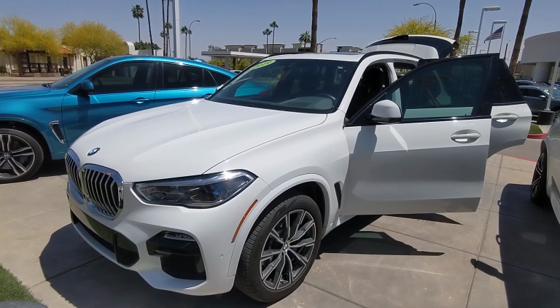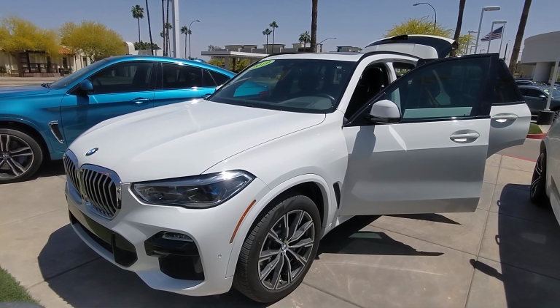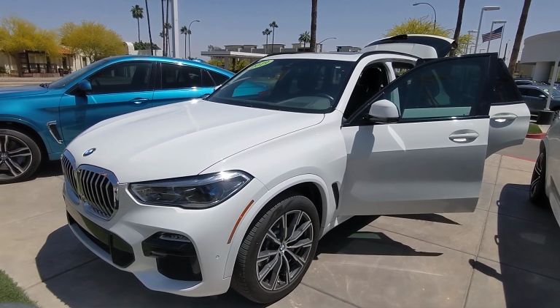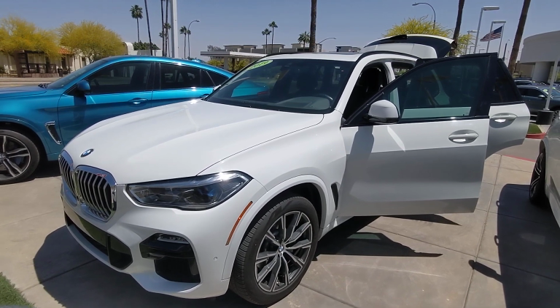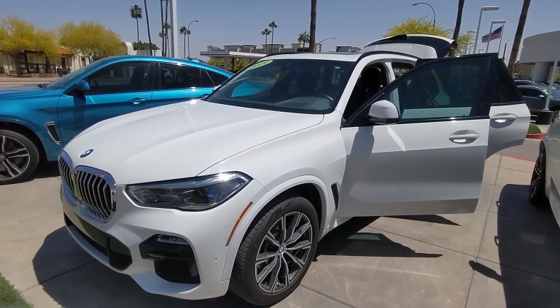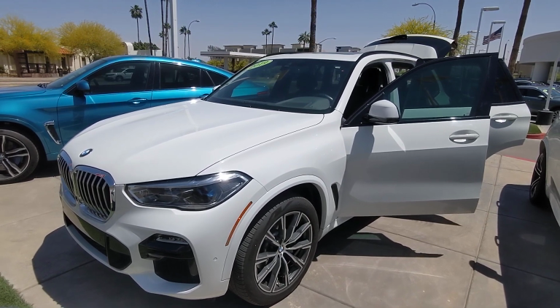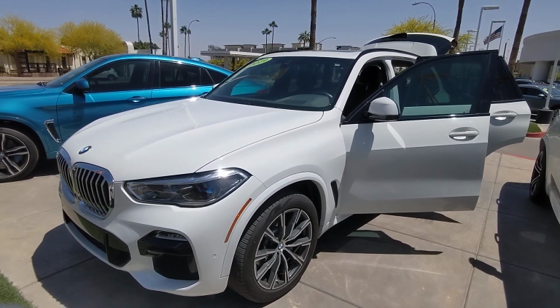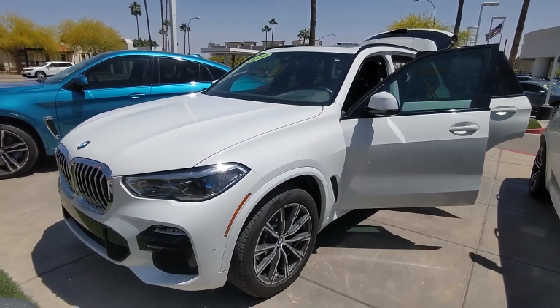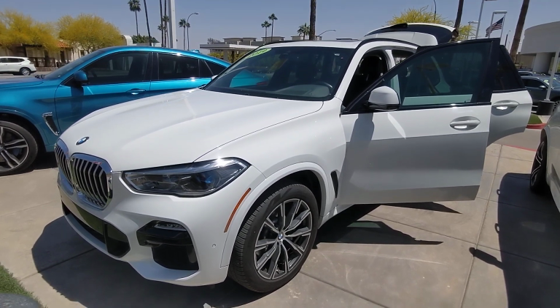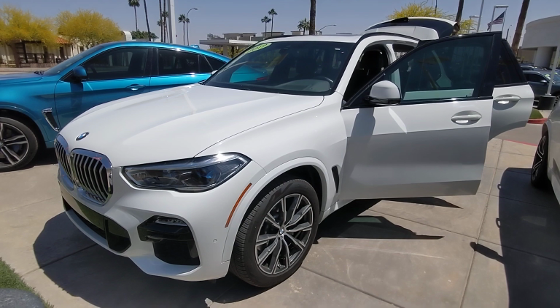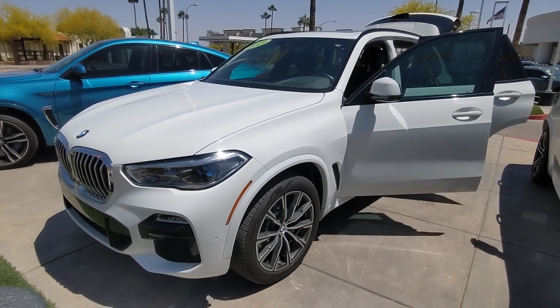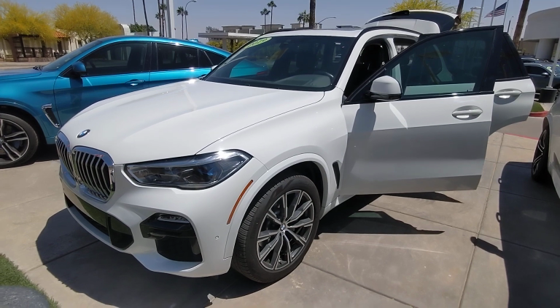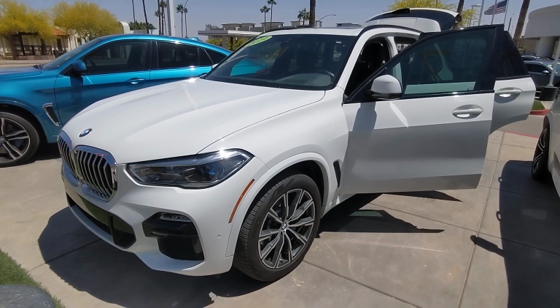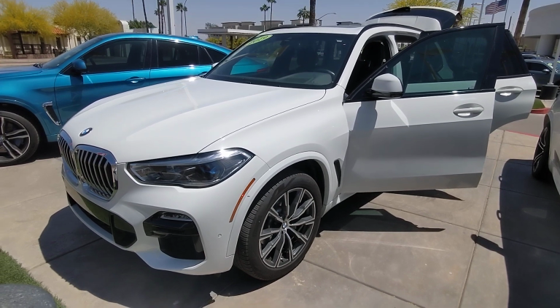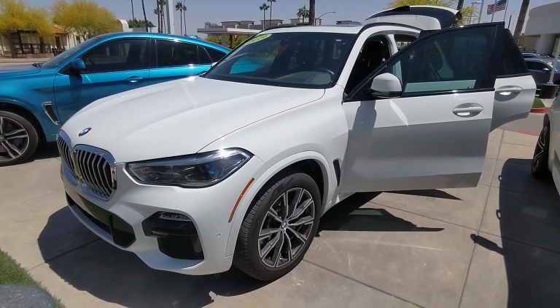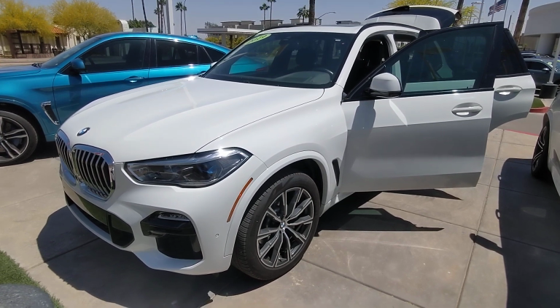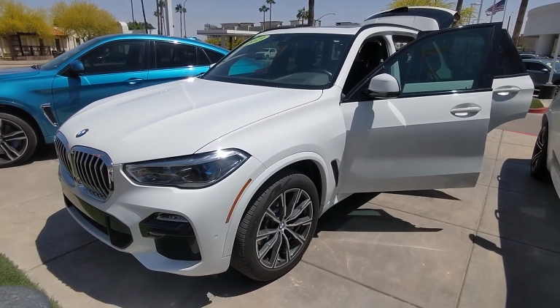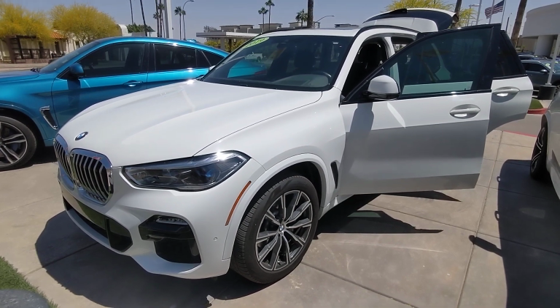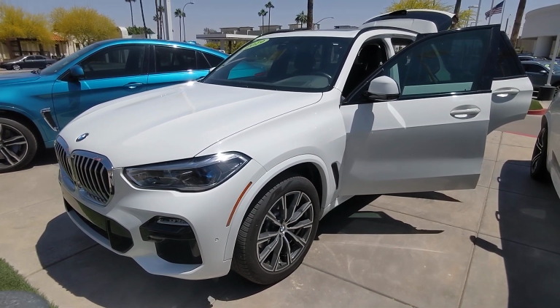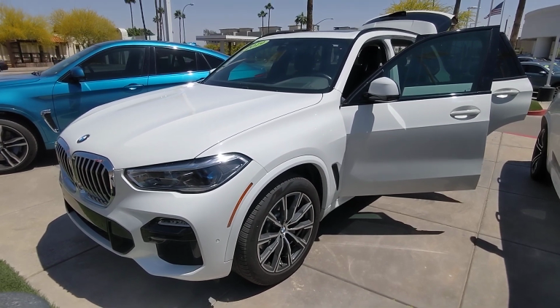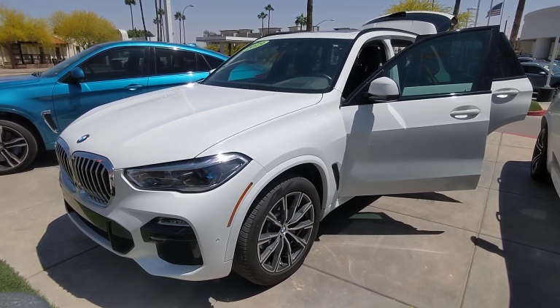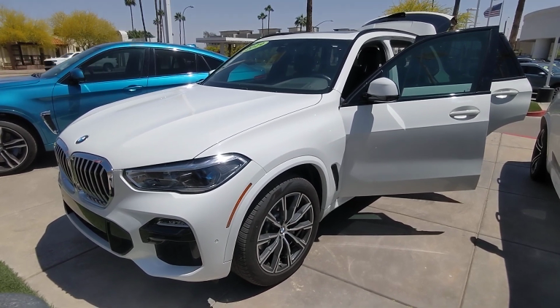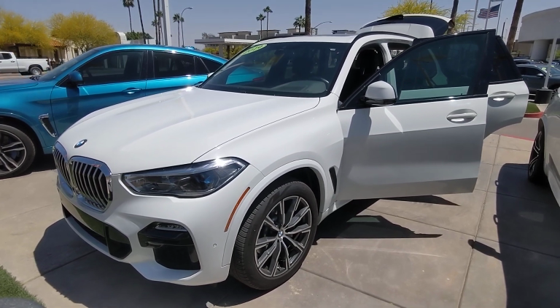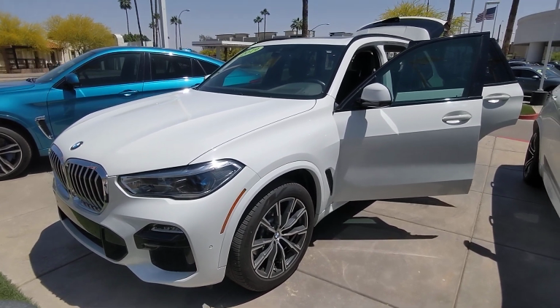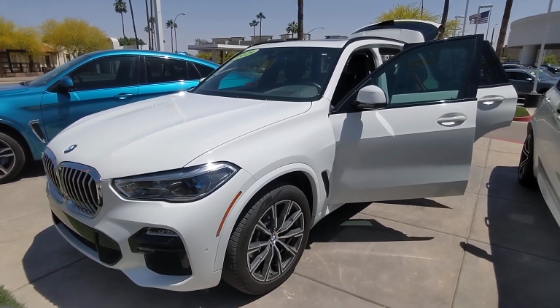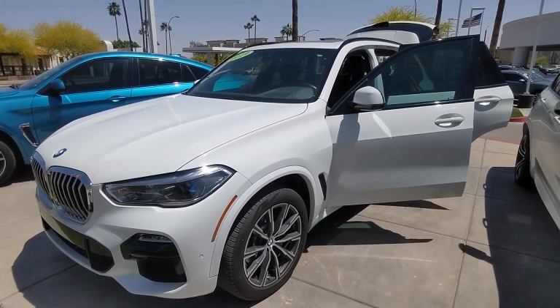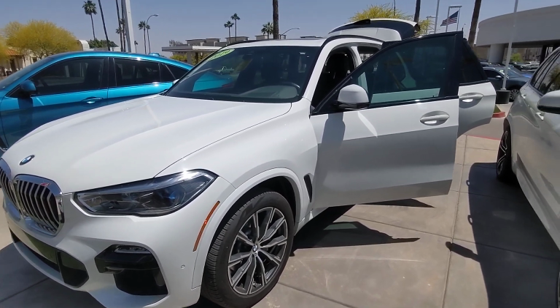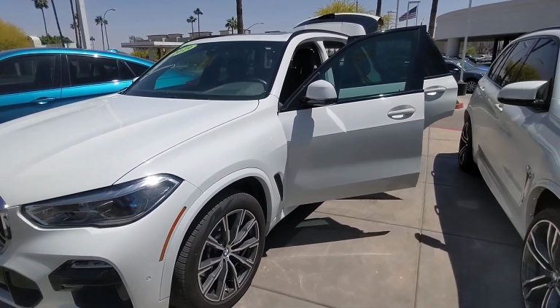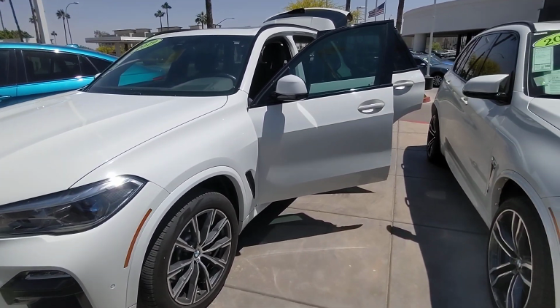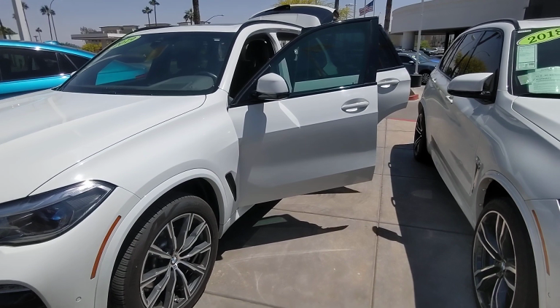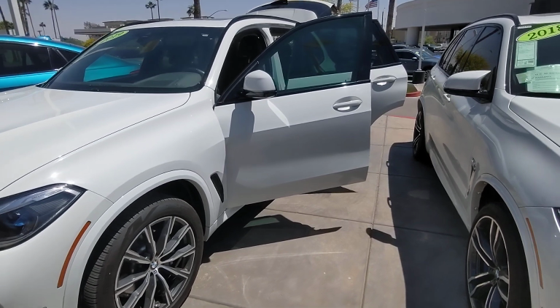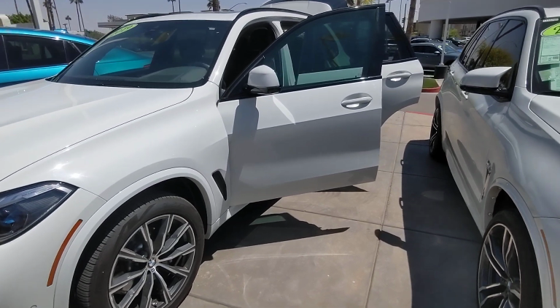All right, let's take a look at this 2019 X5 40i, 13,000 miles, white over black.